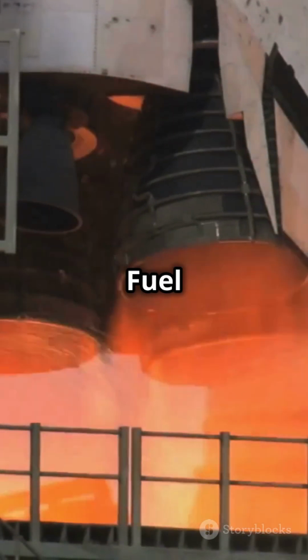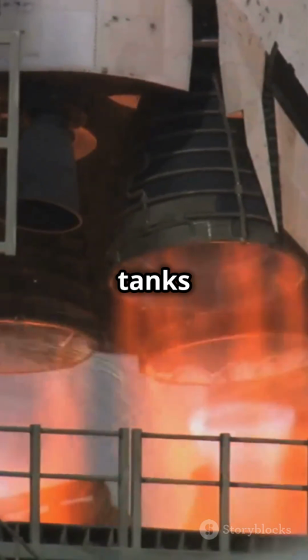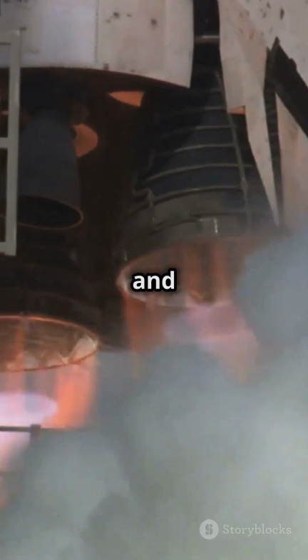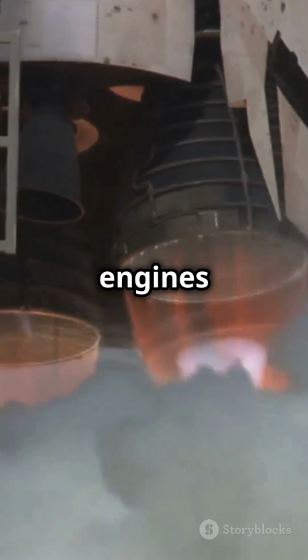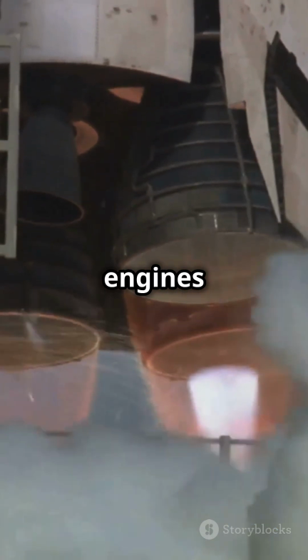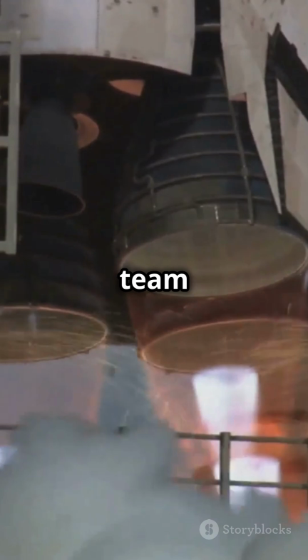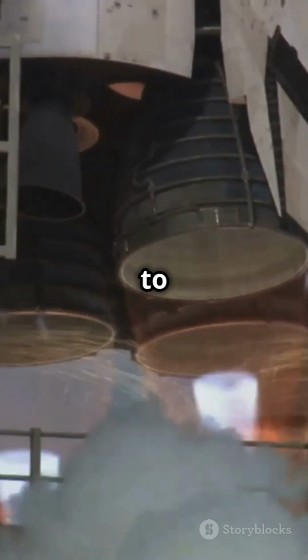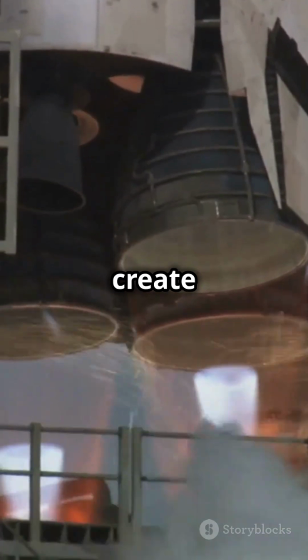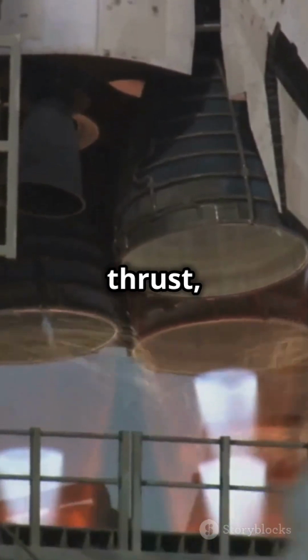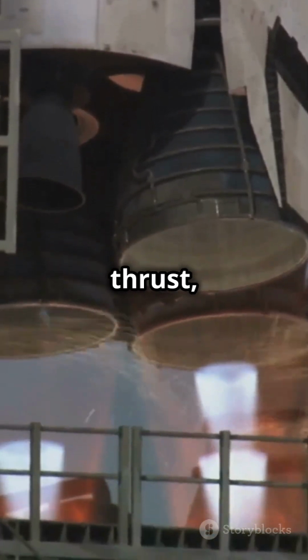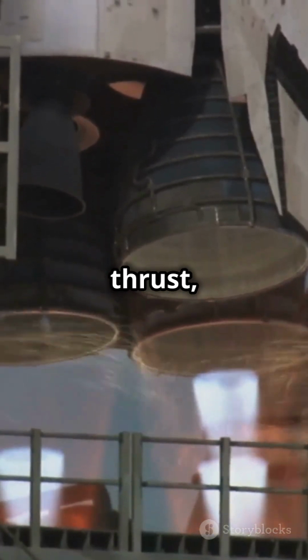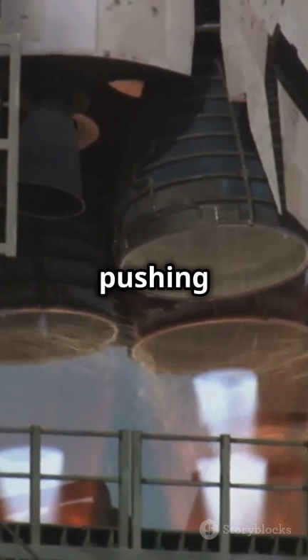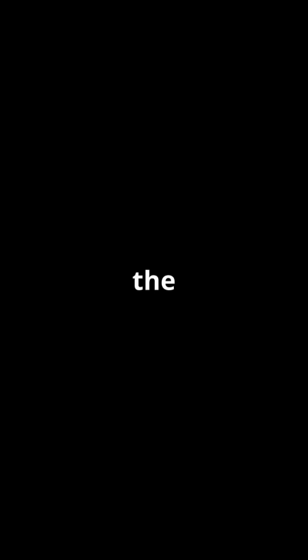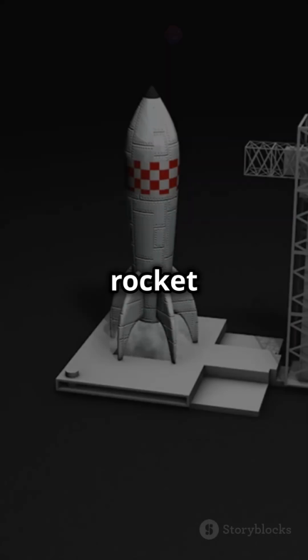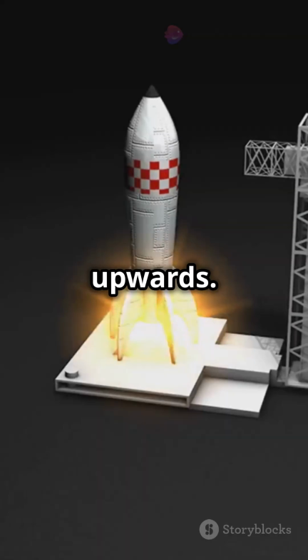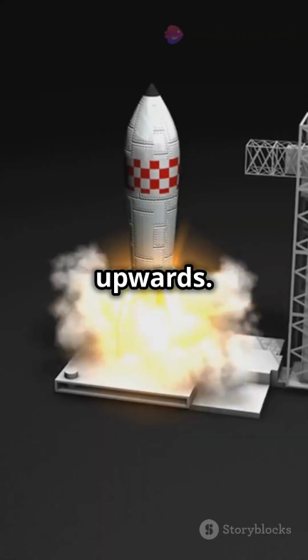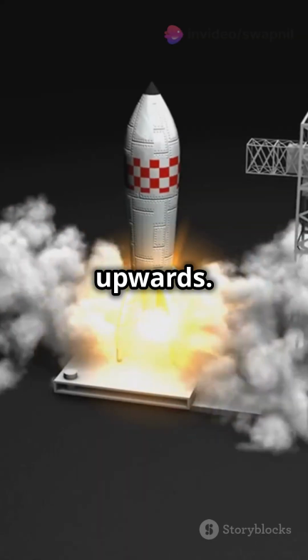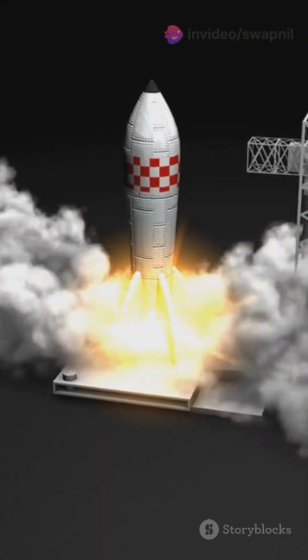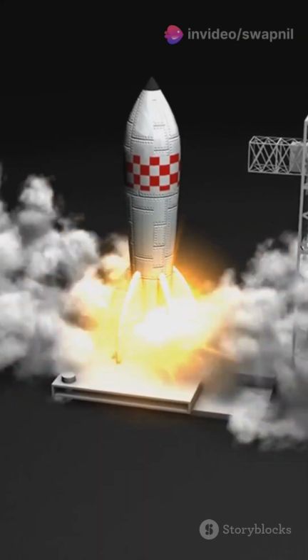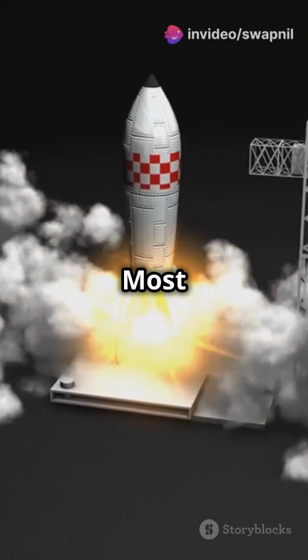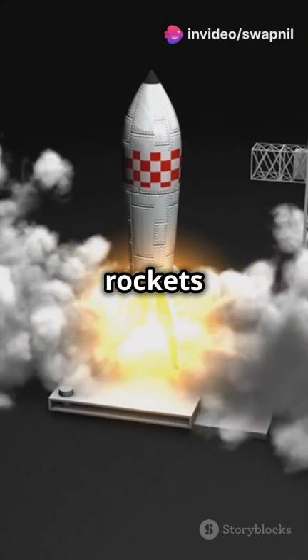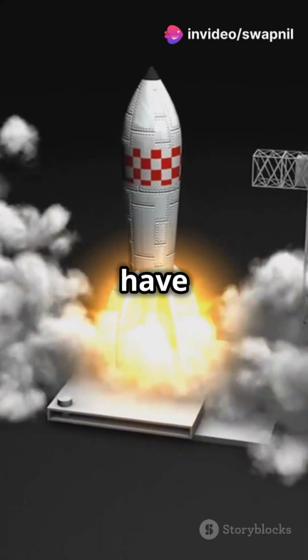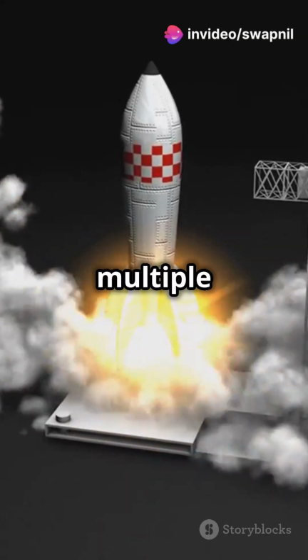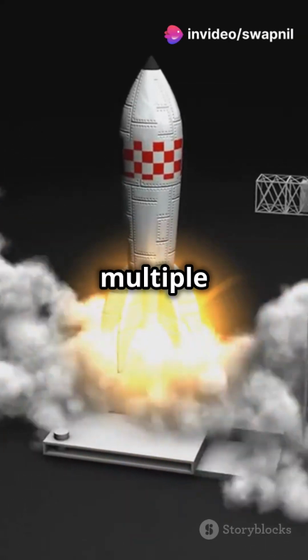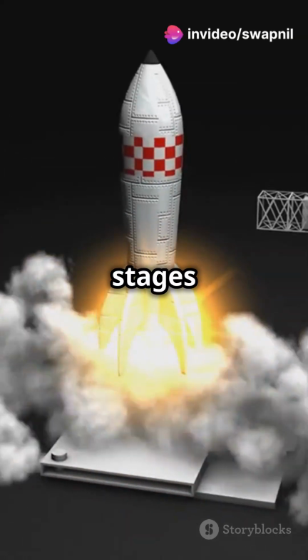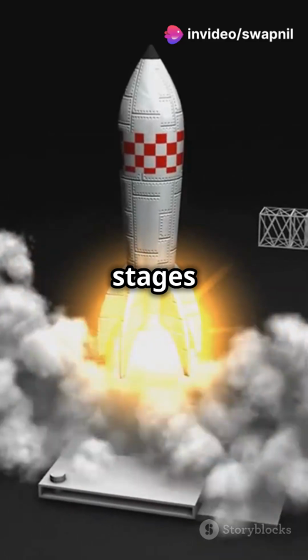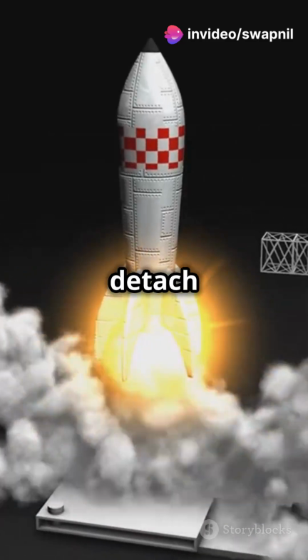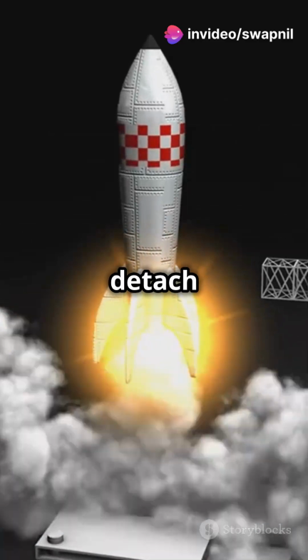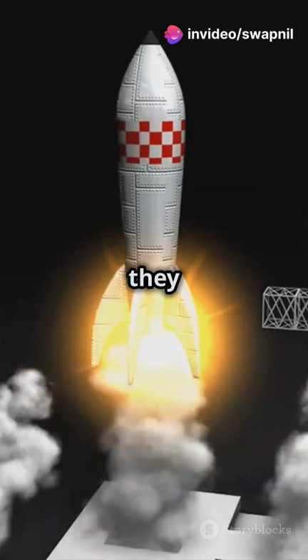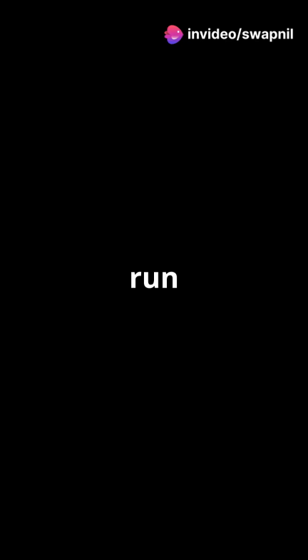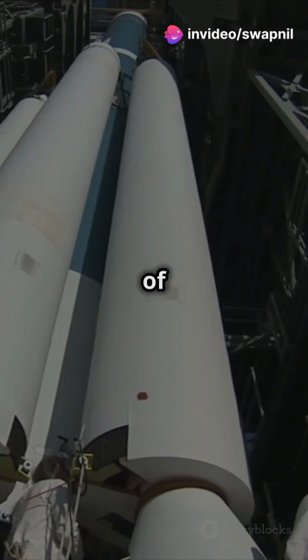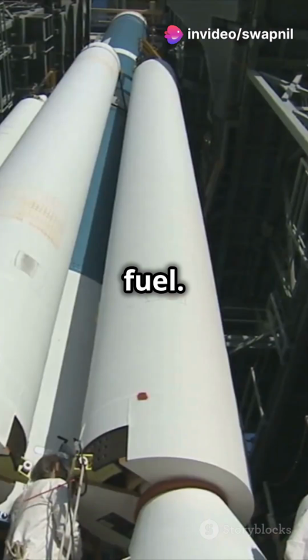Fuel tanks and engines team up to create thrust, pushing the rocket upwards. Most rockets have multiple stages that detach as they run out of fuel.